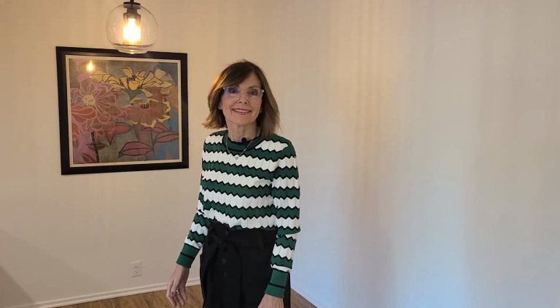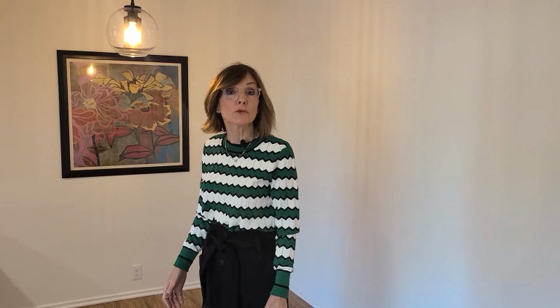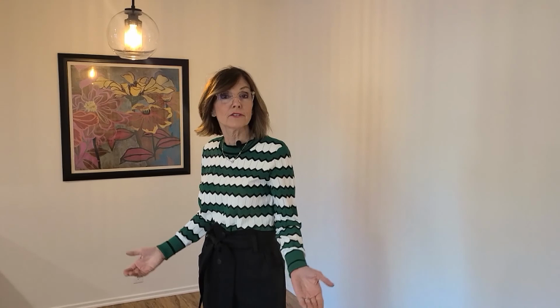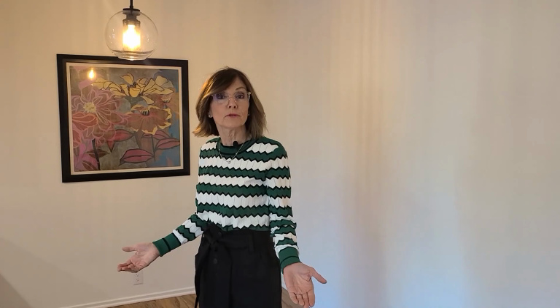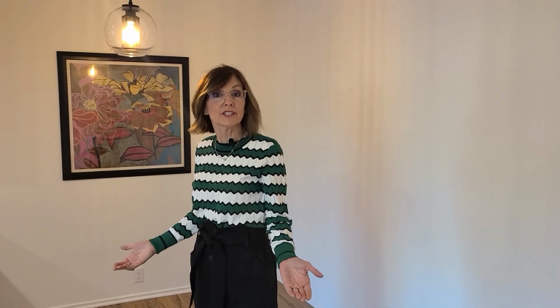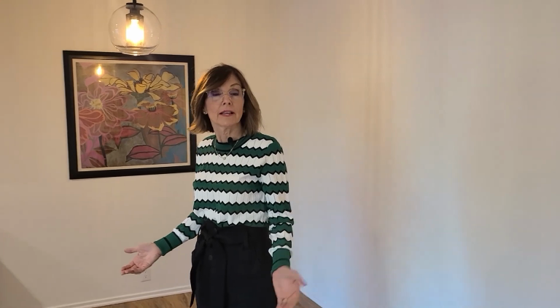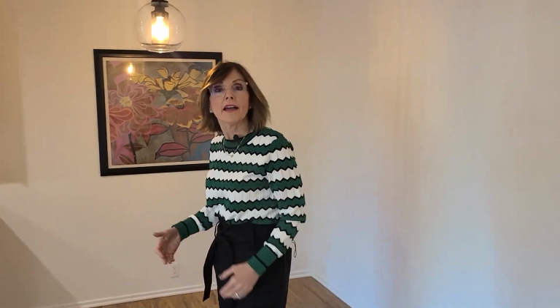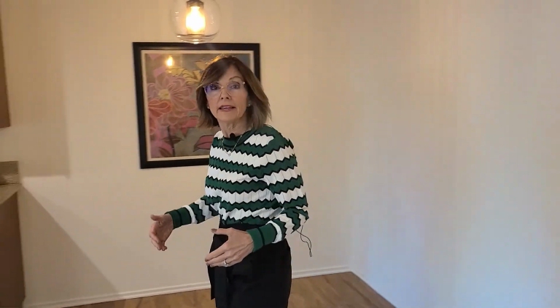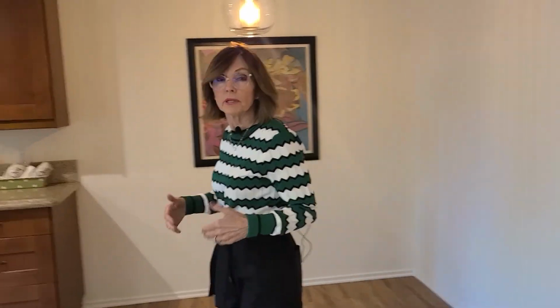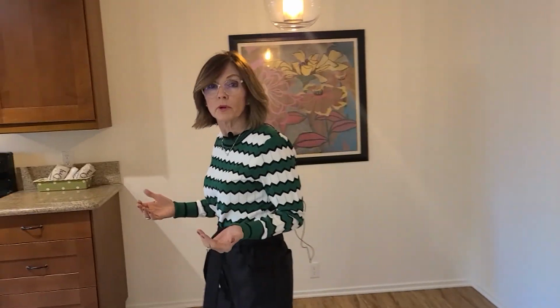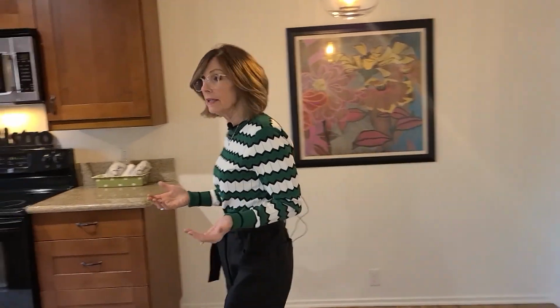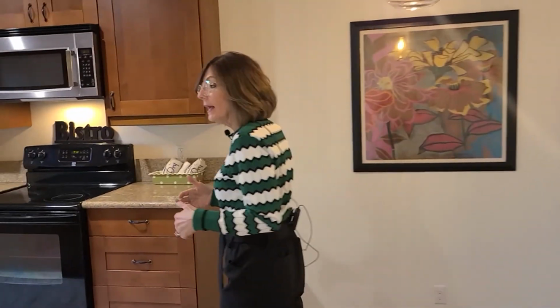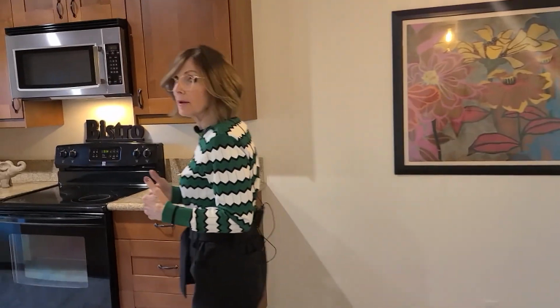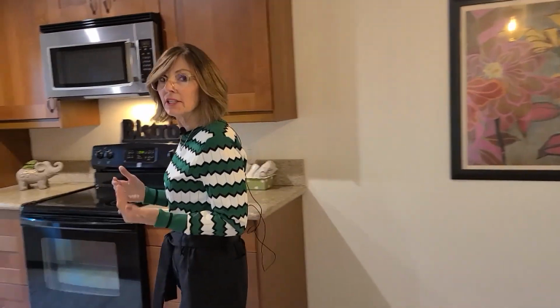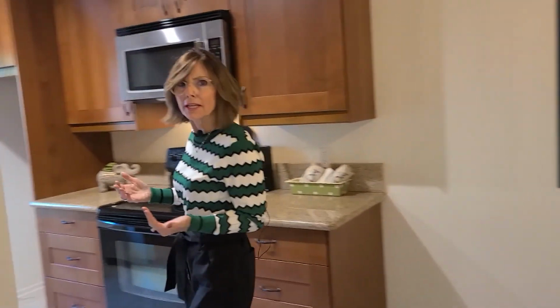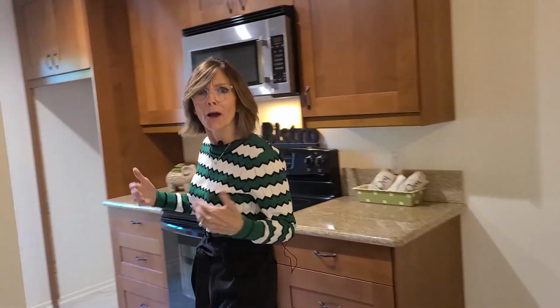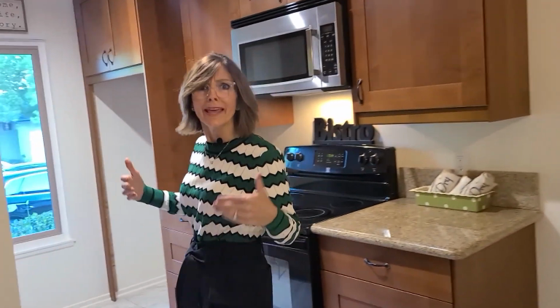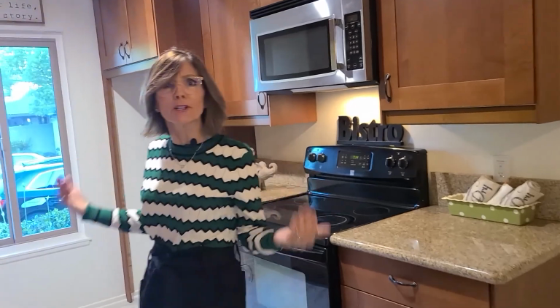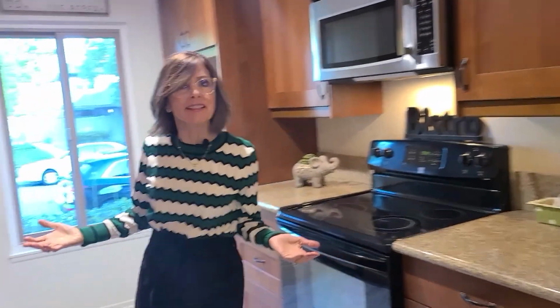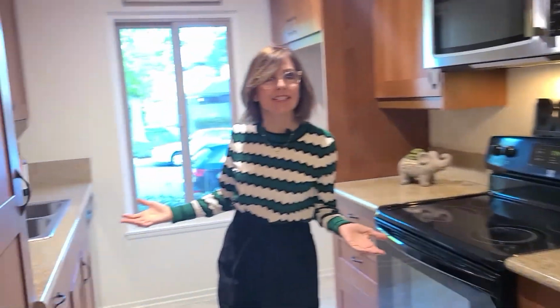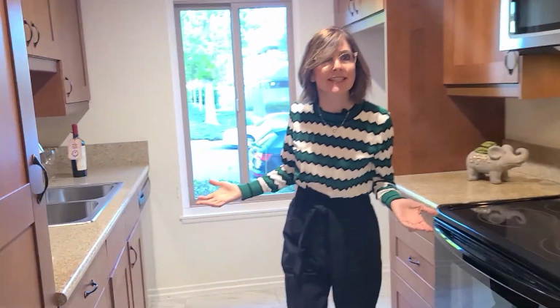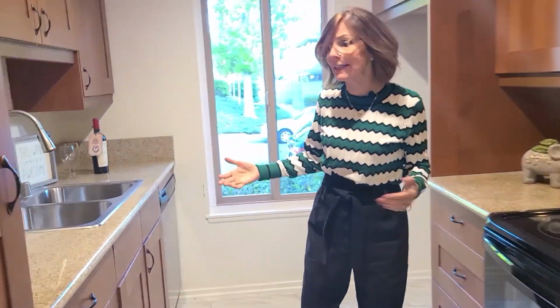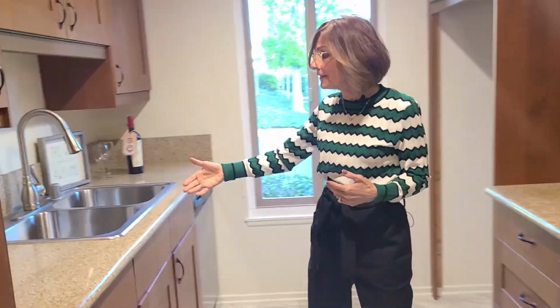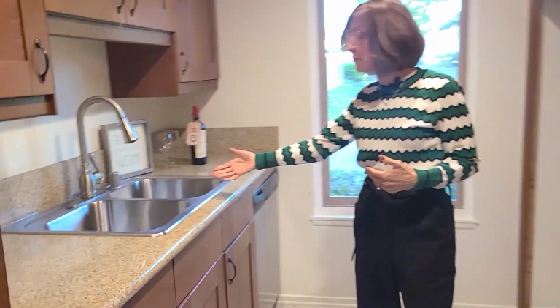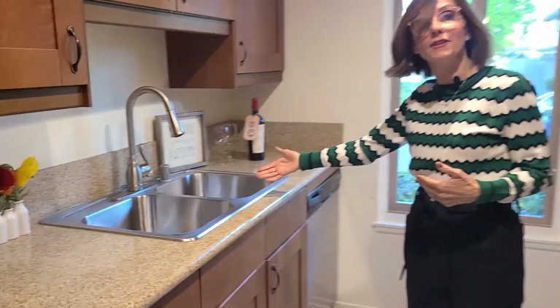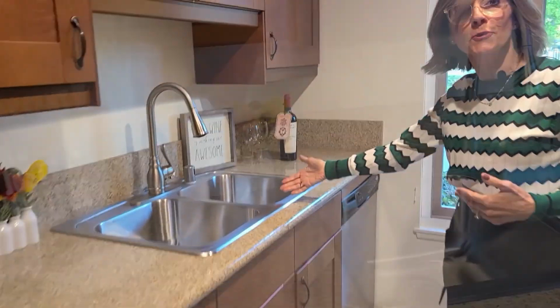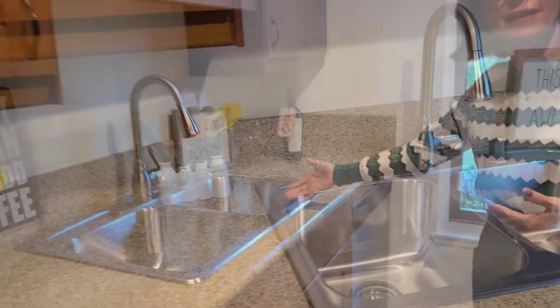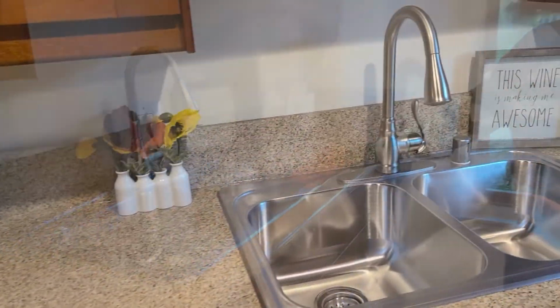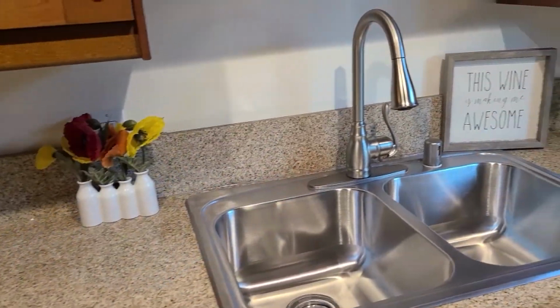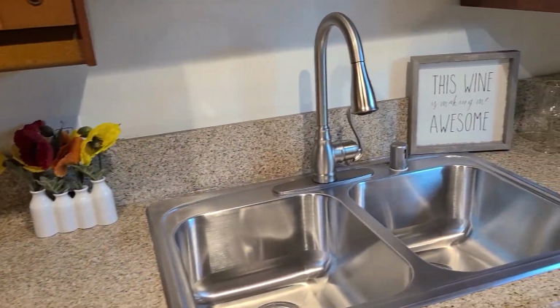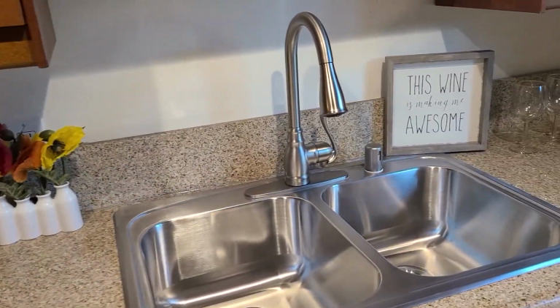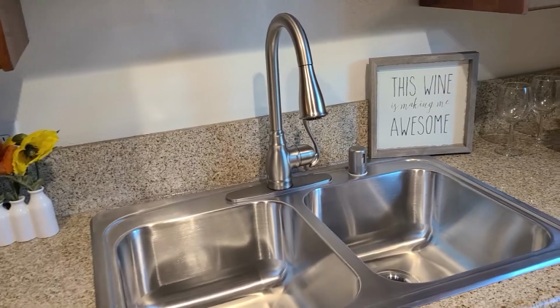Let's walk into the beautiful kitchen. Everything has been upgraded — including the kitchen sink. Look at this brand new shiny stainless steel sink.